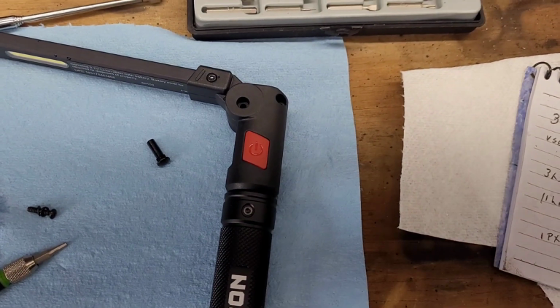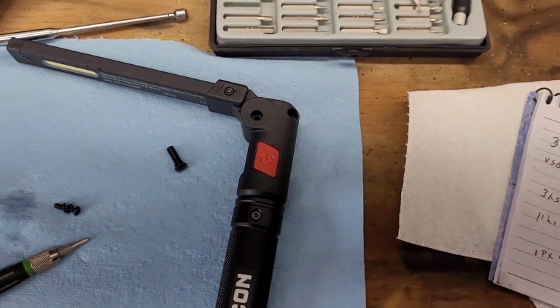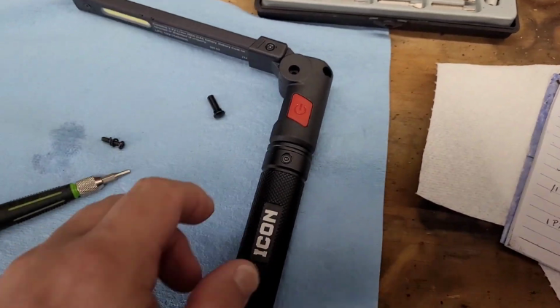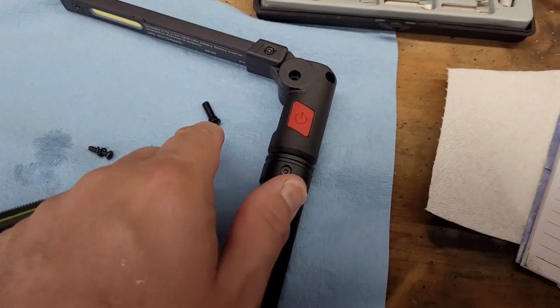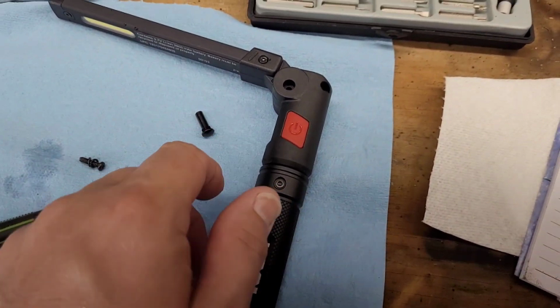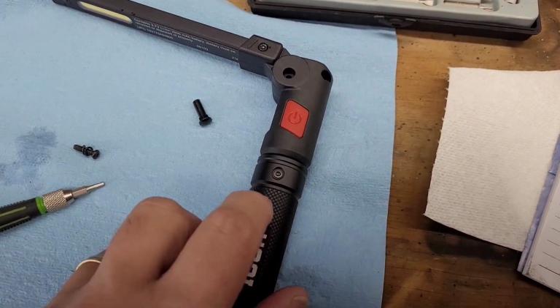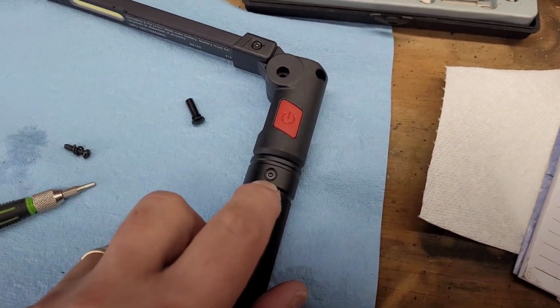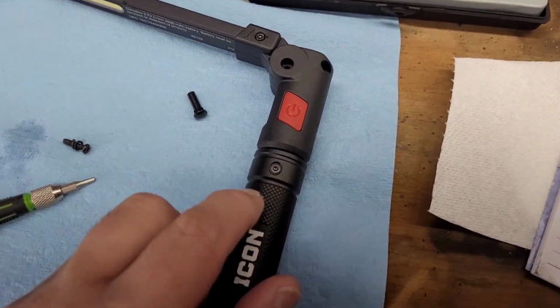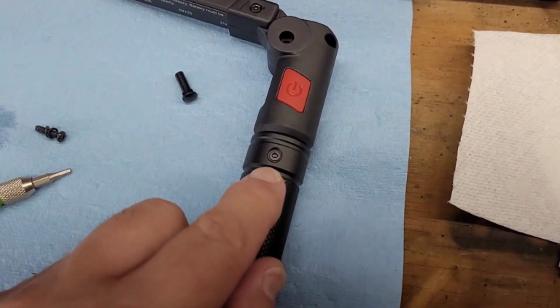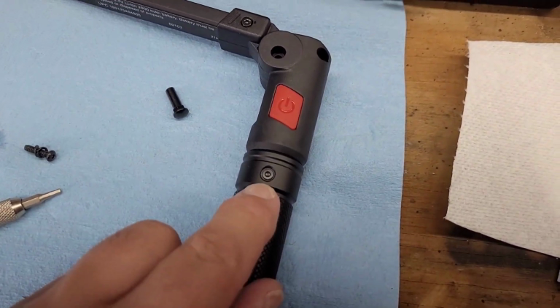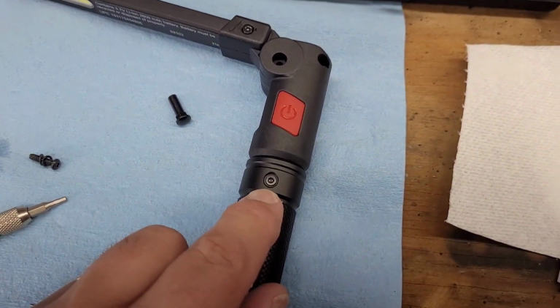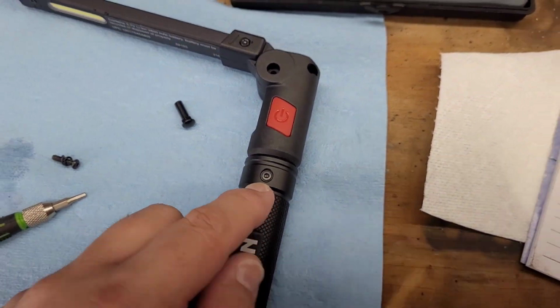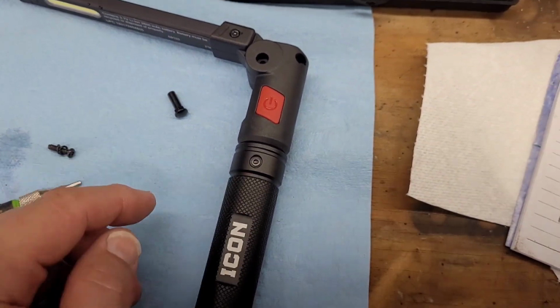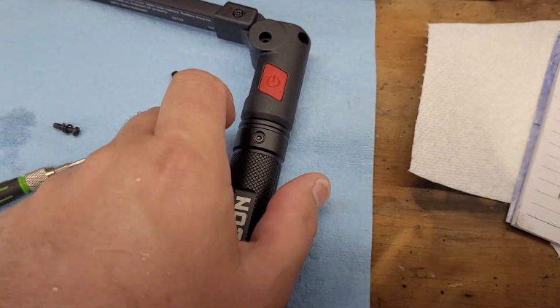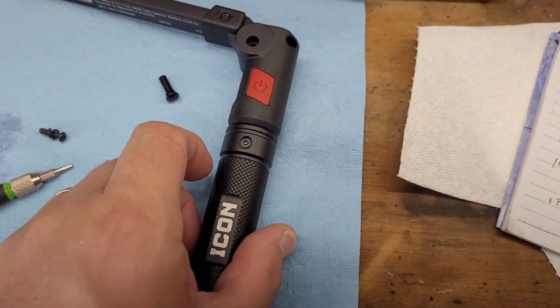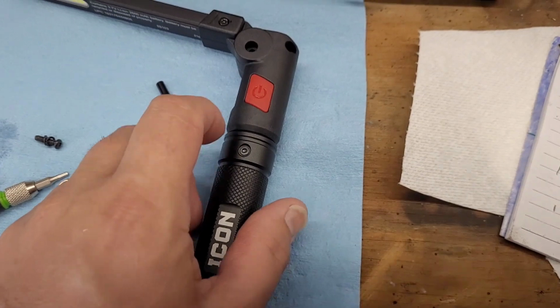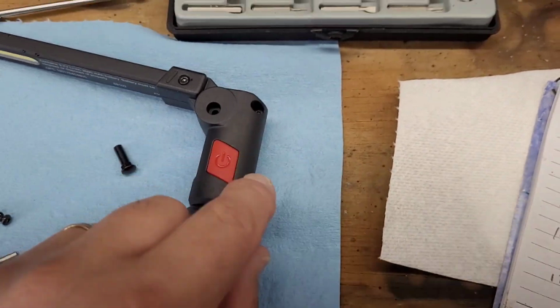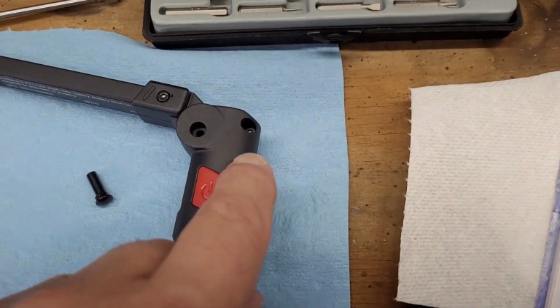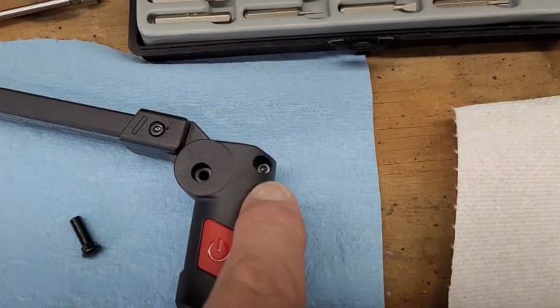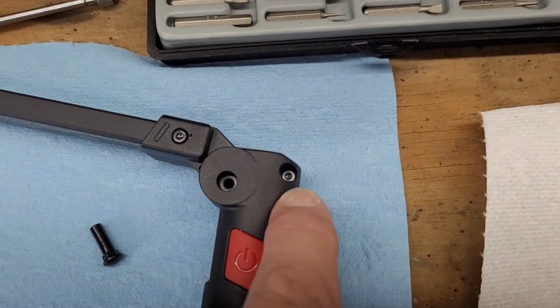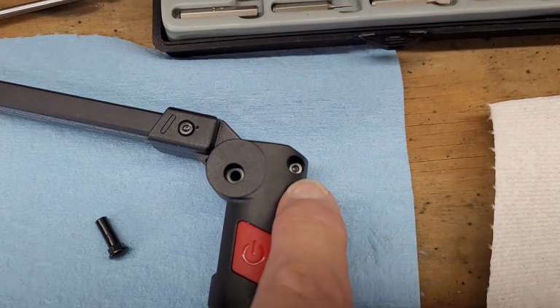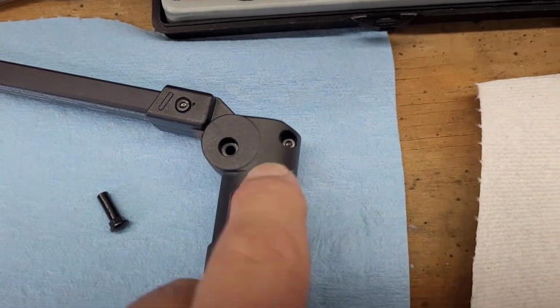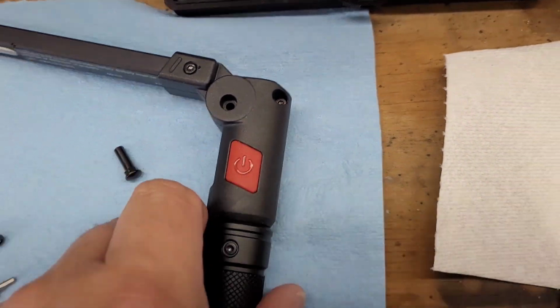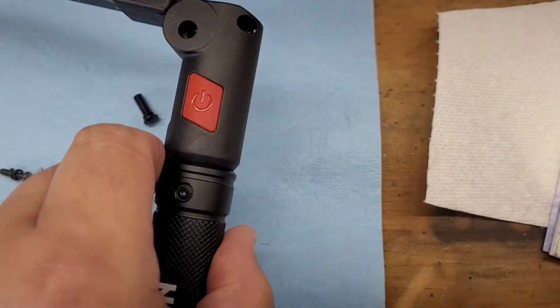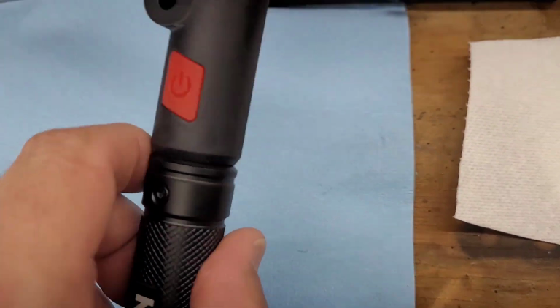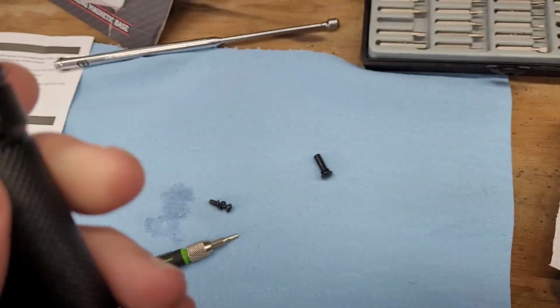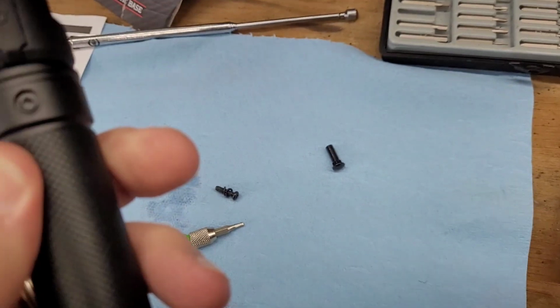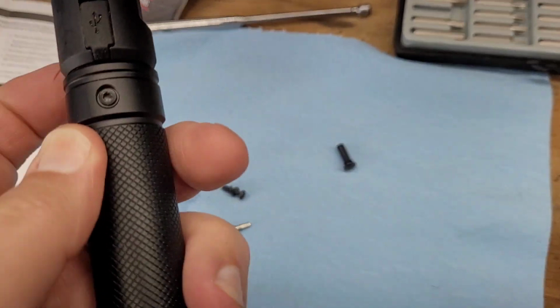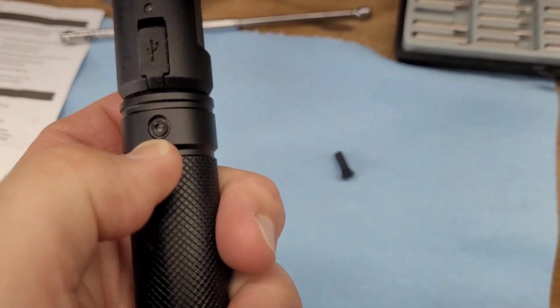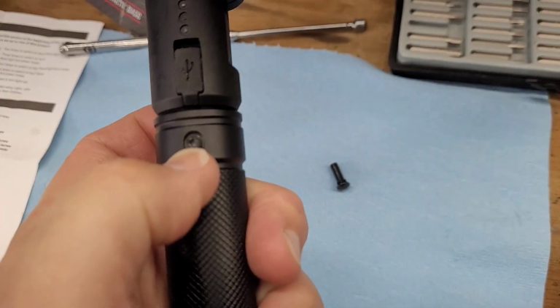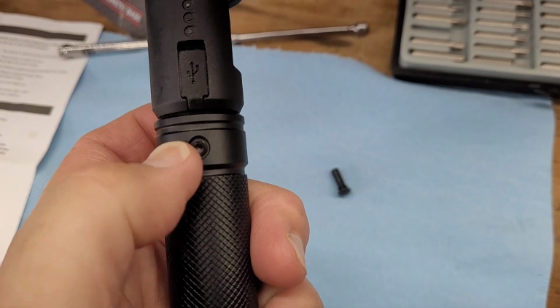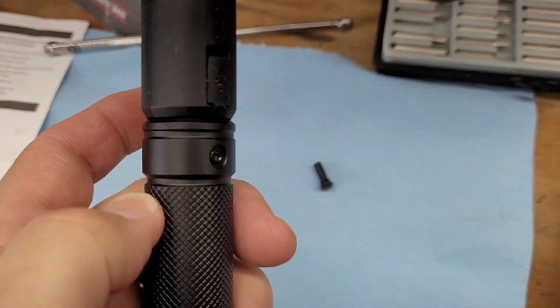Once you get the screw cap out, there's three more screws. There's one here right below the switch, there's one here on the top right above the switch, and then there is one on the back right here.